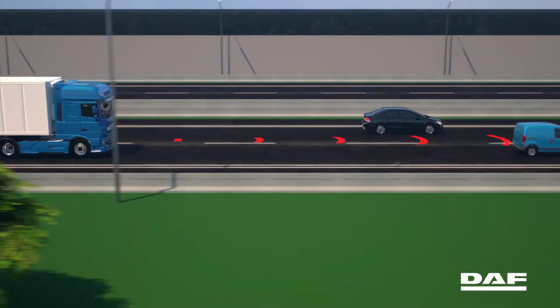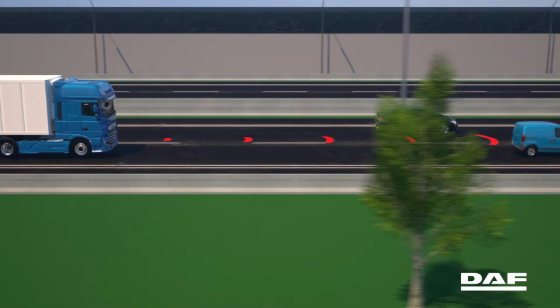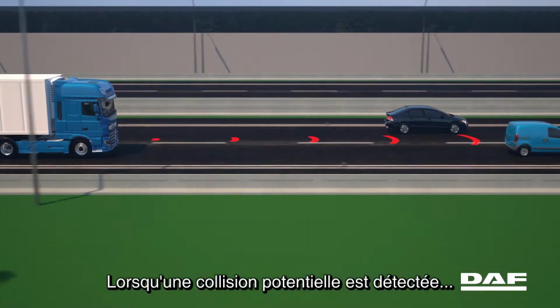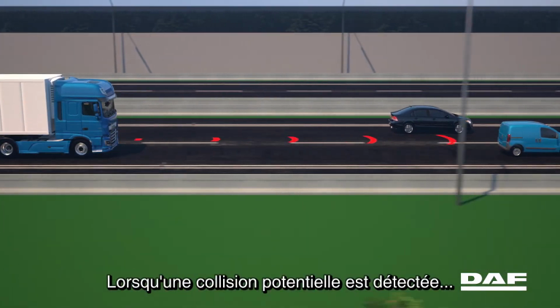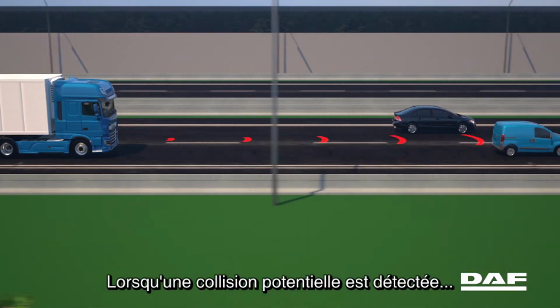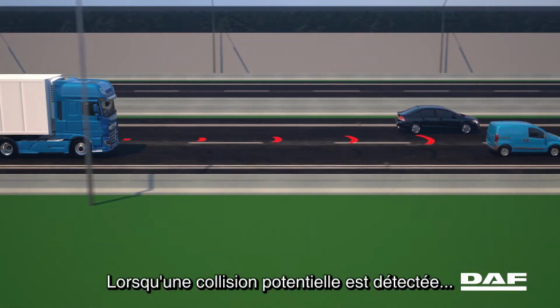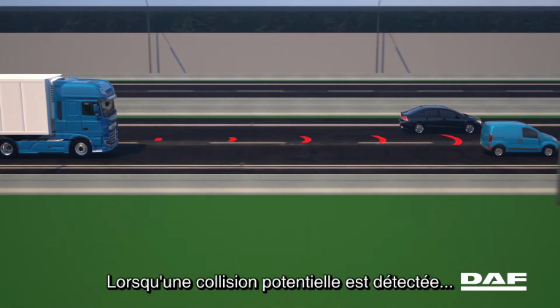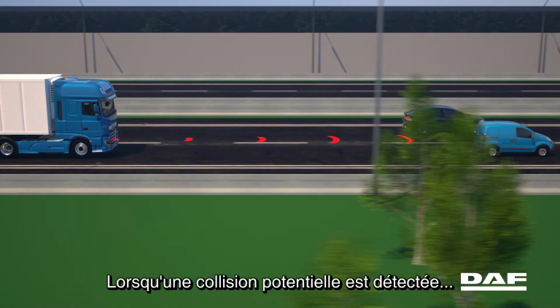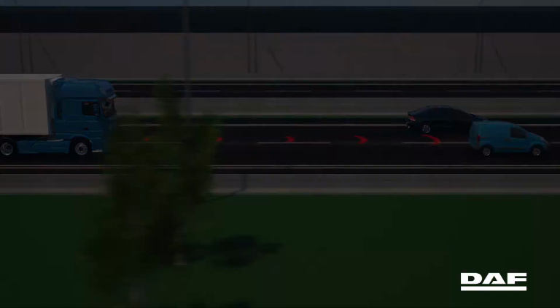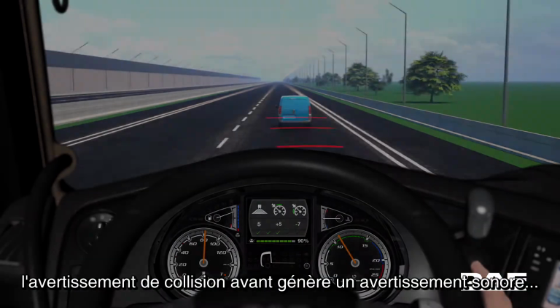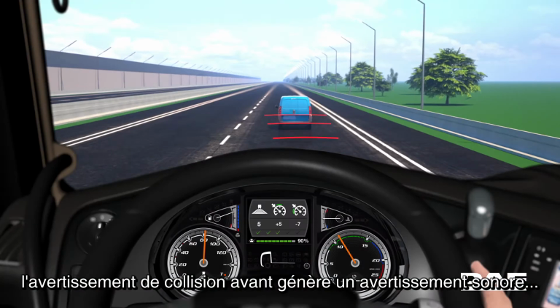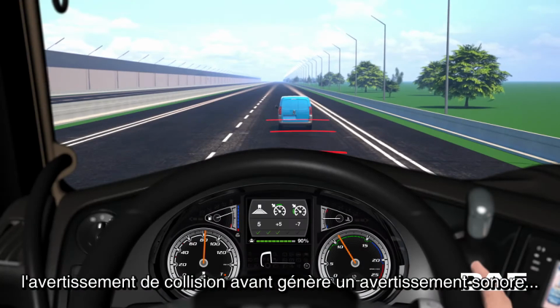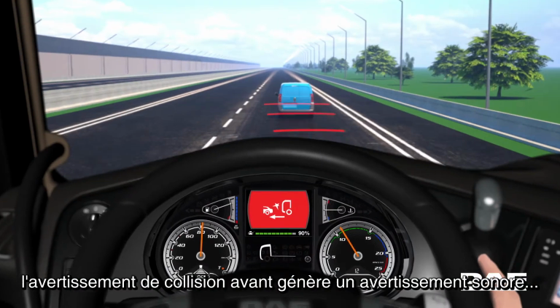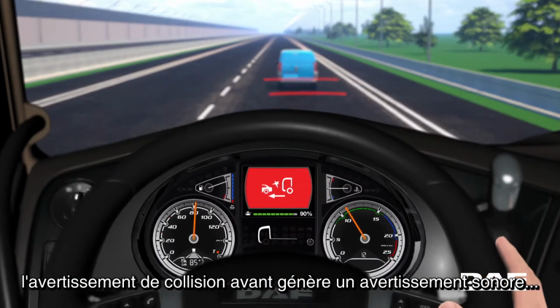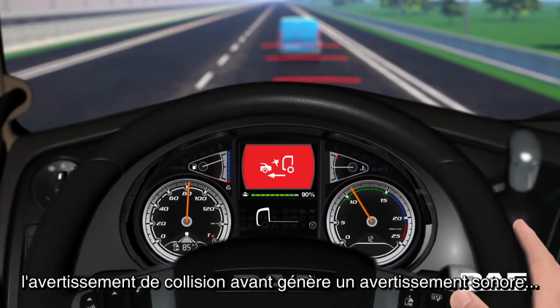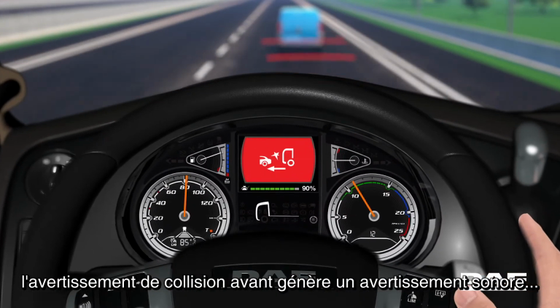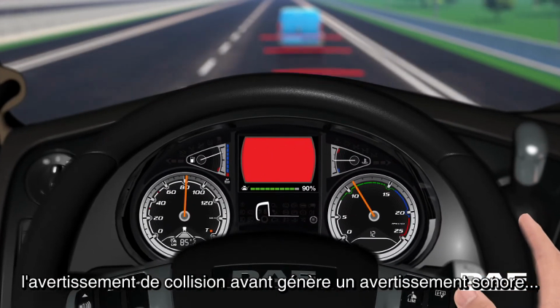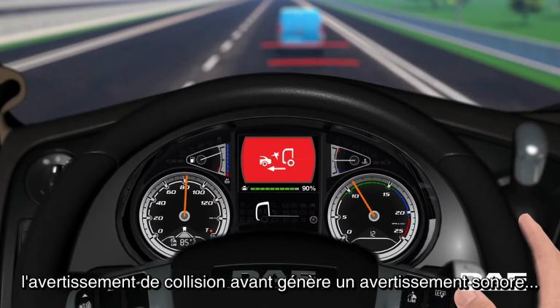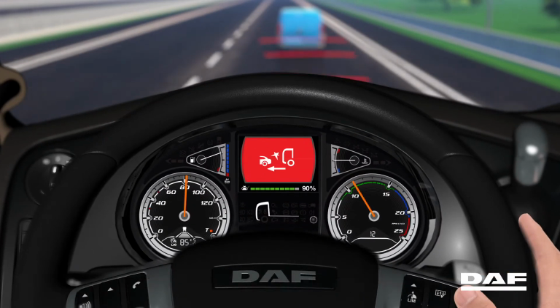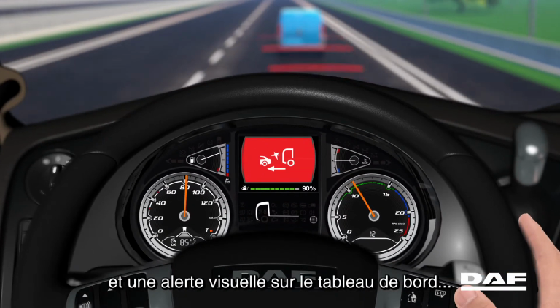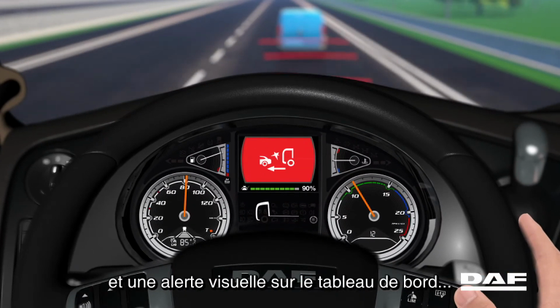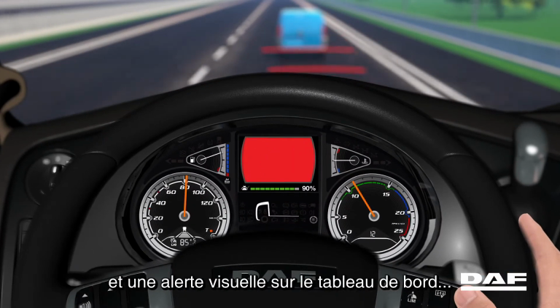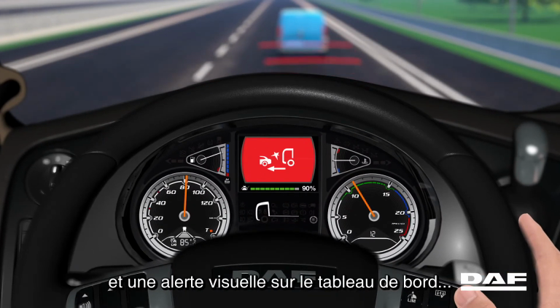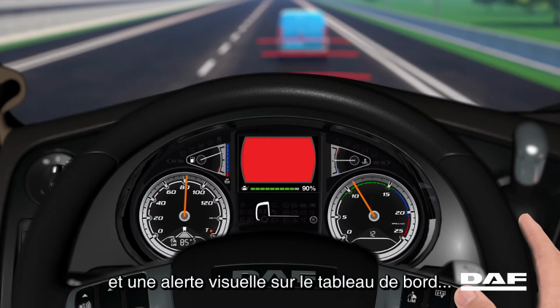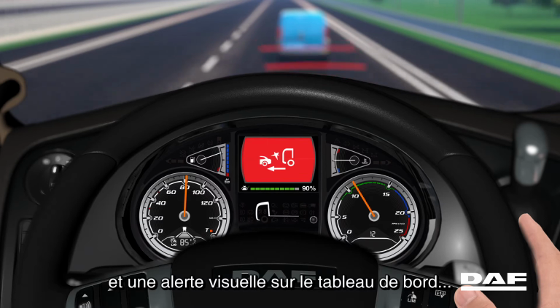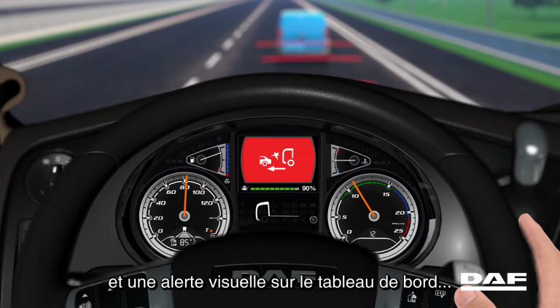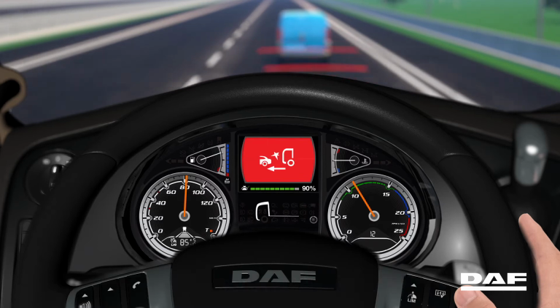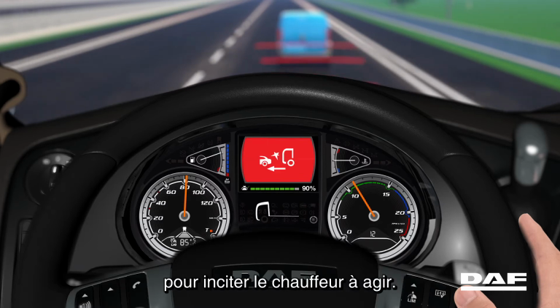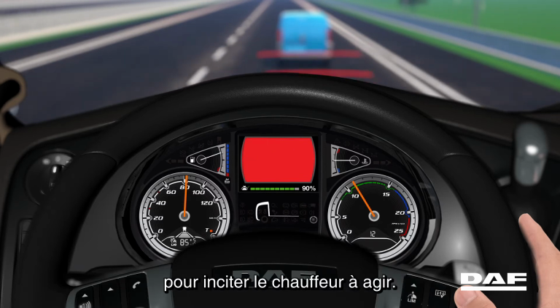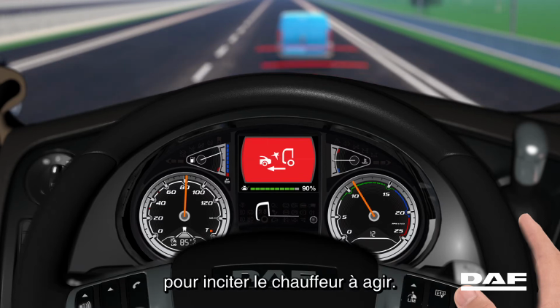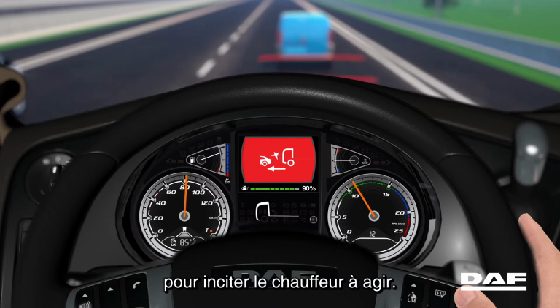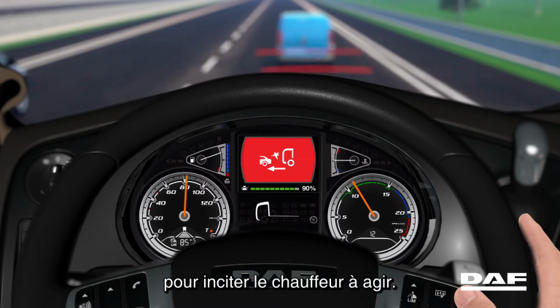When a potential collision is detected, forward collision warning will generate a warning sound and a visual alert on the instrument panel, urging the driver to take action.